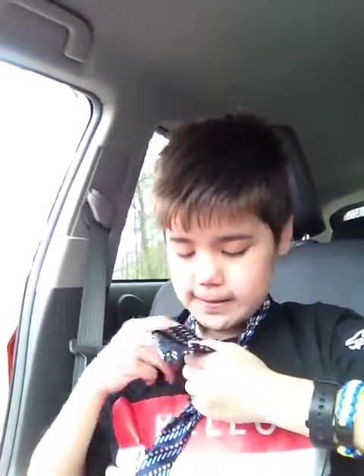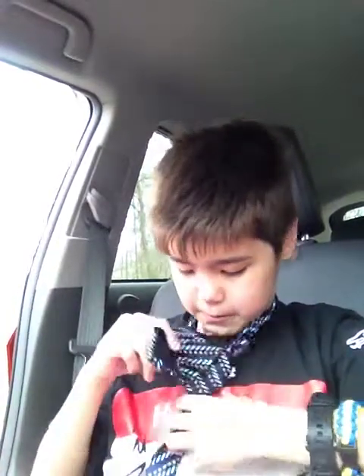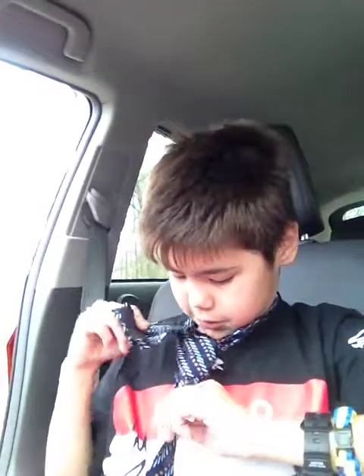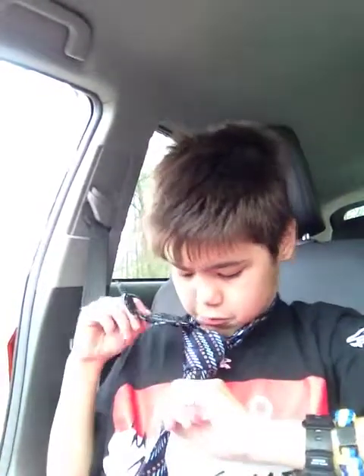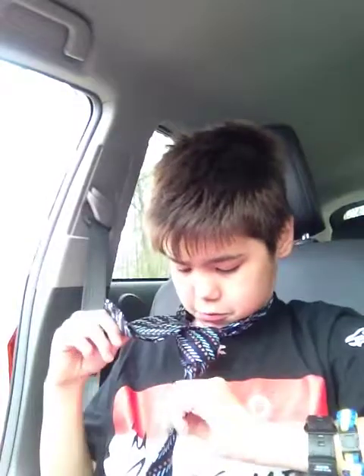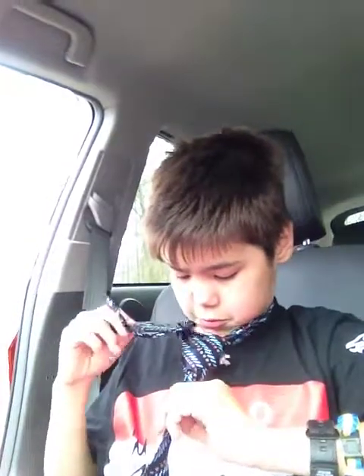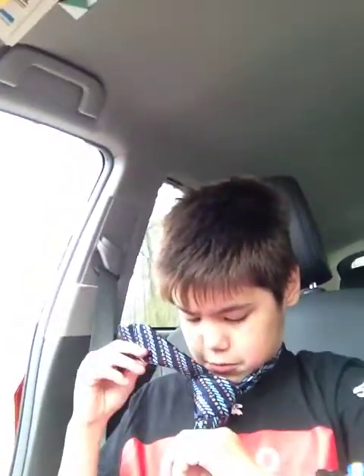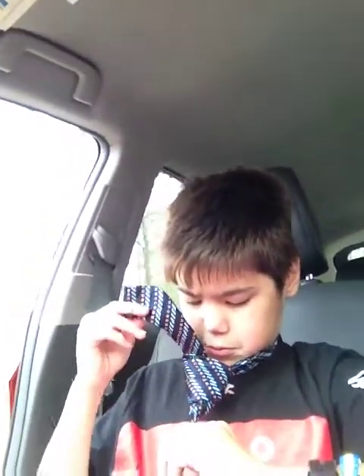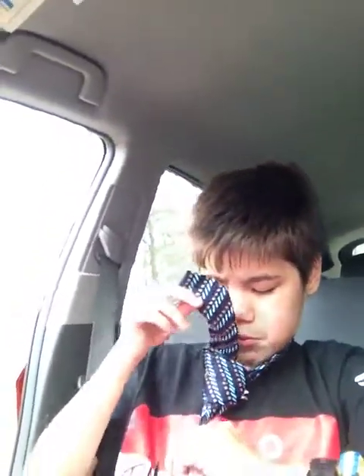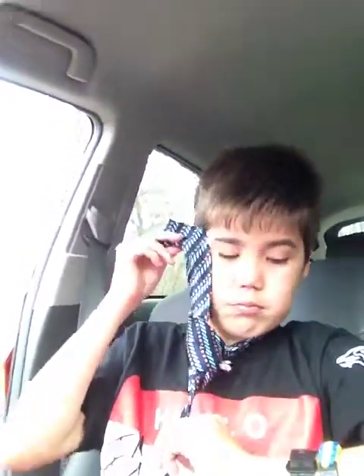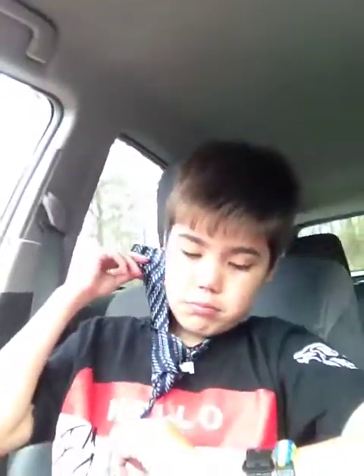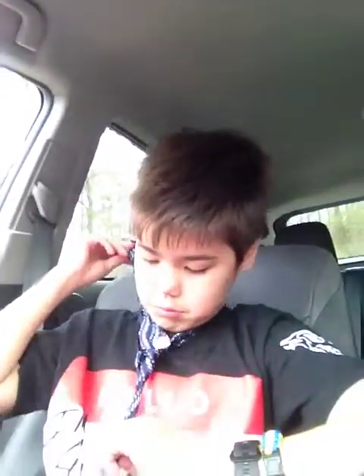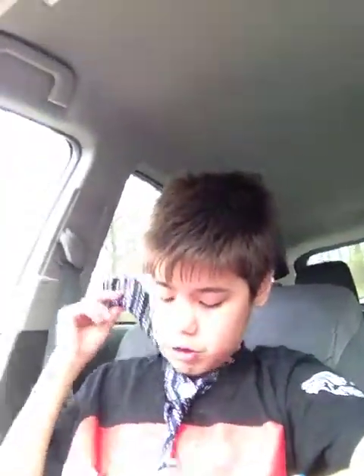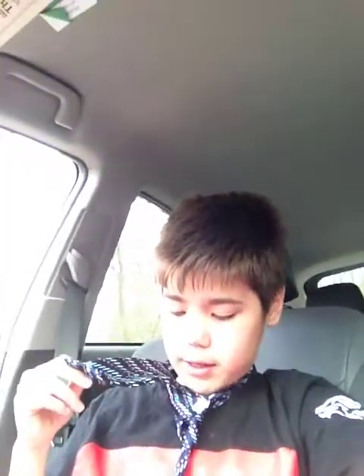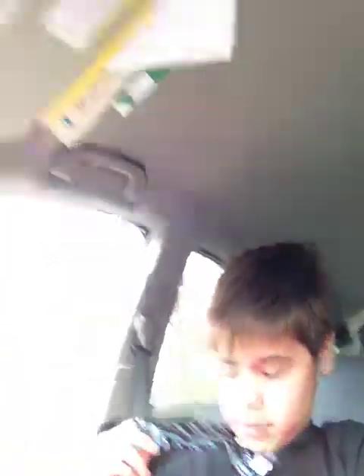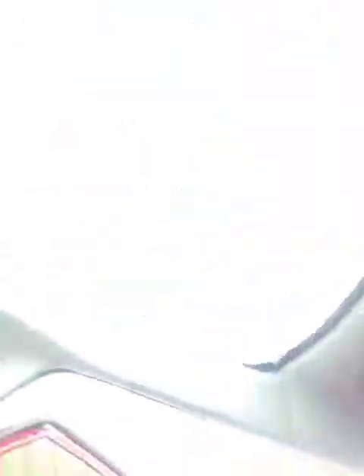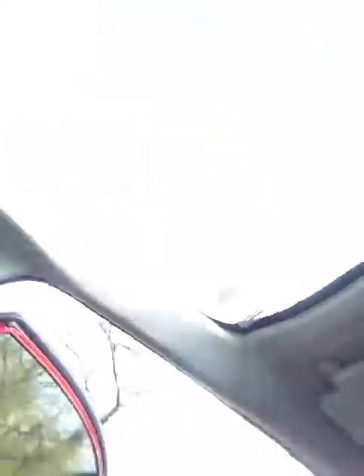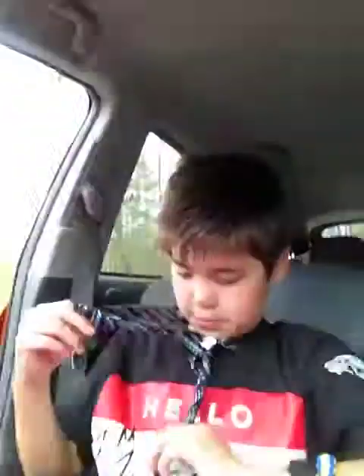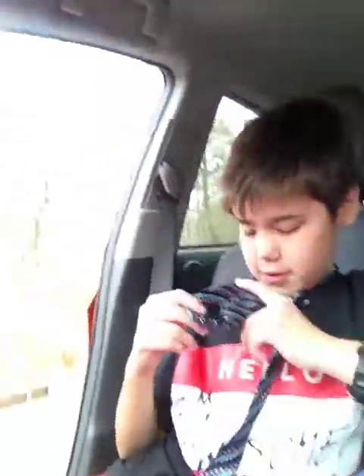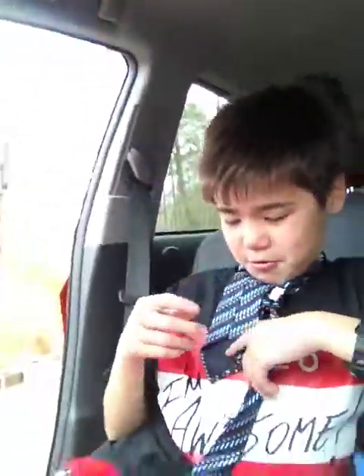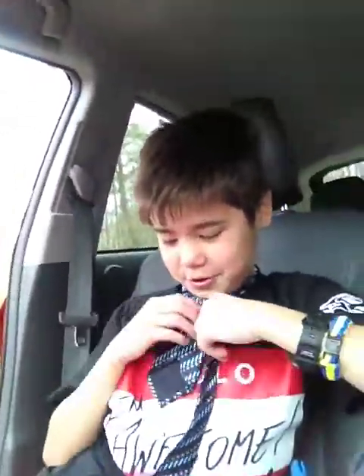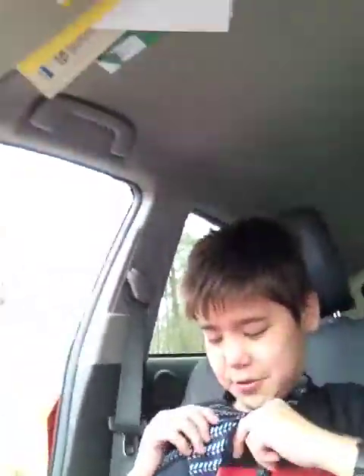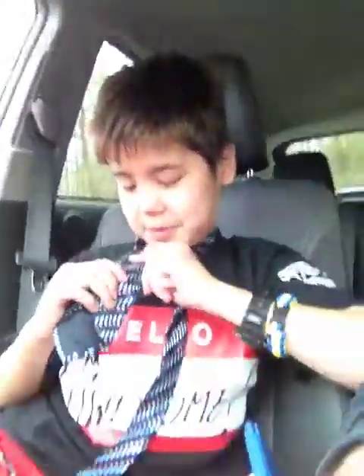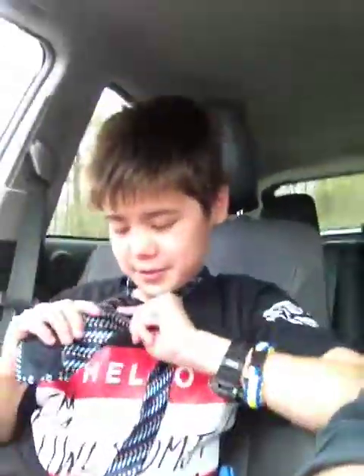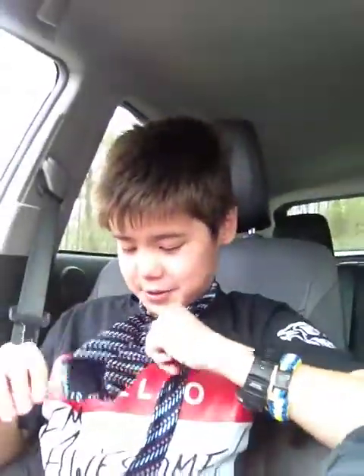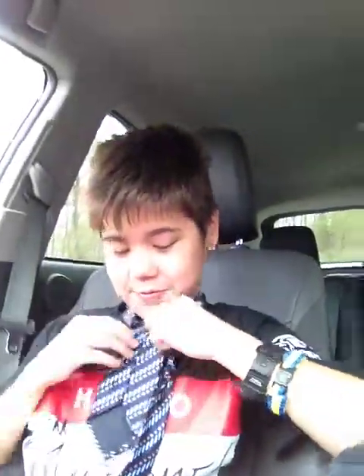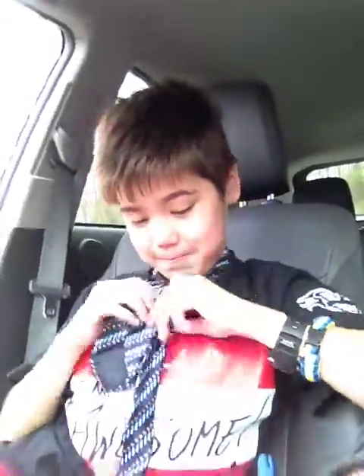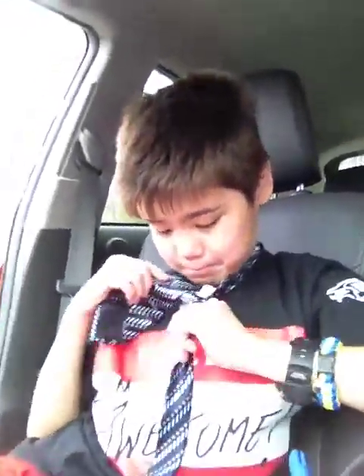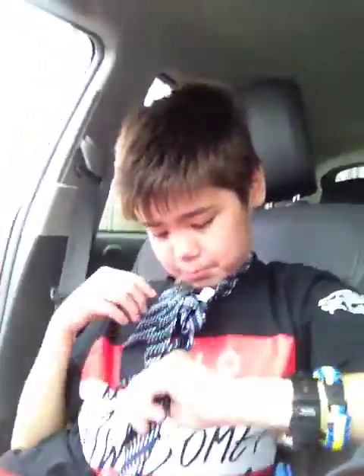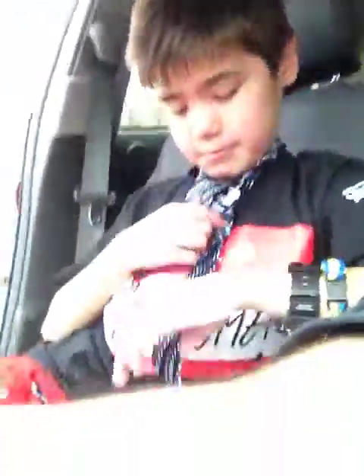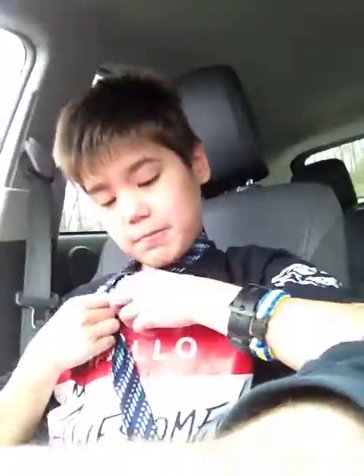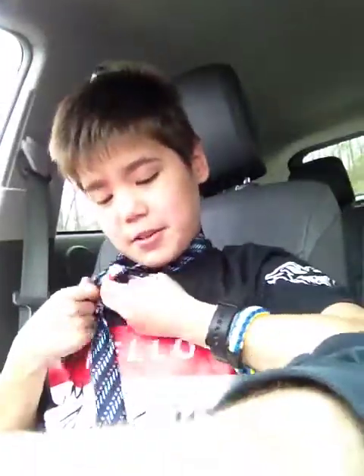Bust wide end around front, from left to right, then up through loop, and then through knot in front. There you go. The only problem is you got it backwards along the way. So now what? Well... oh gosh. You got it backwards along the way.